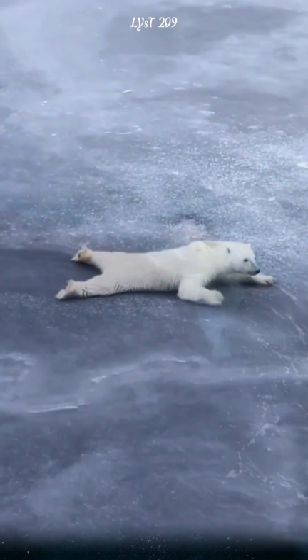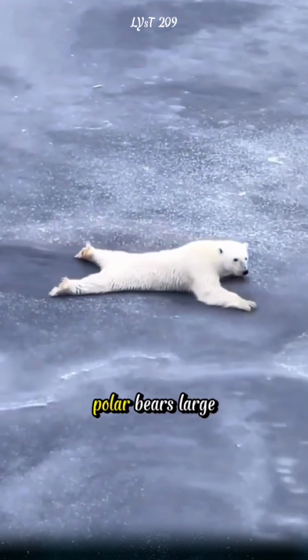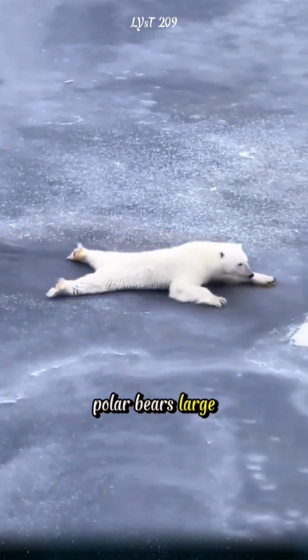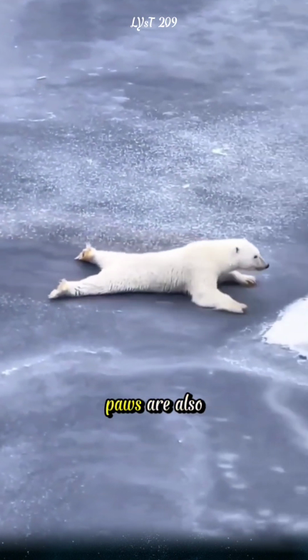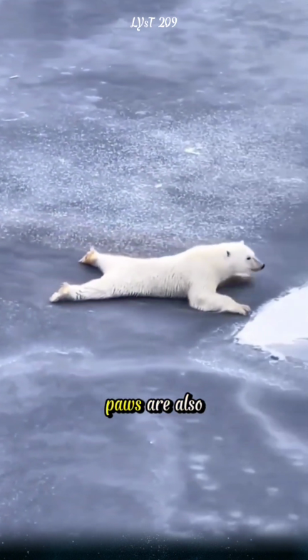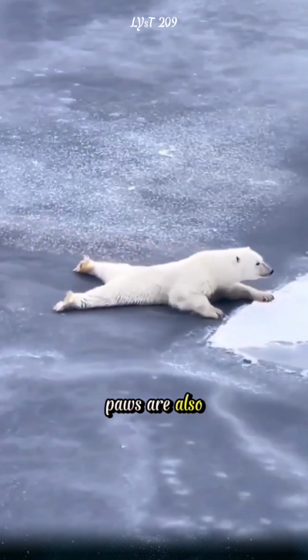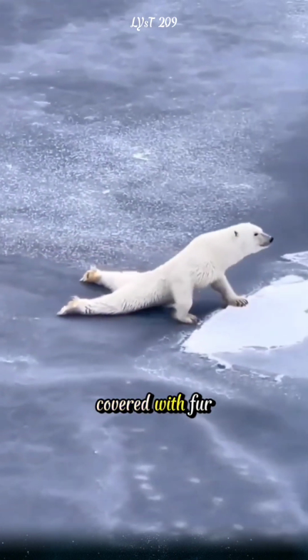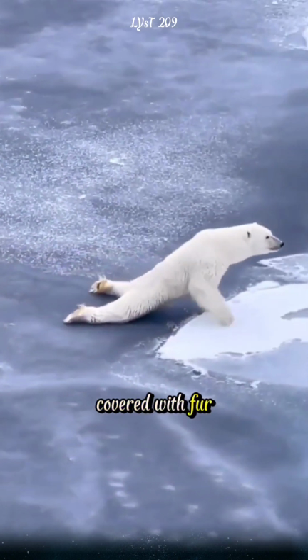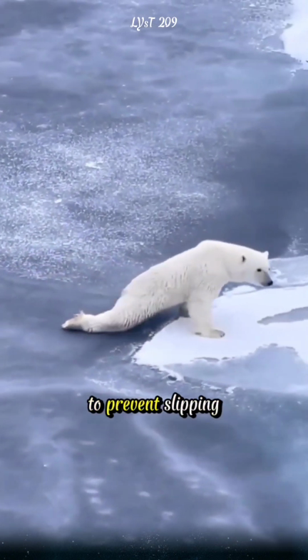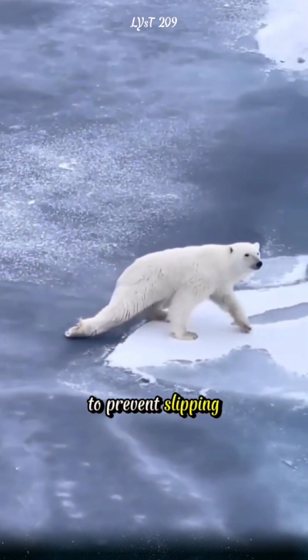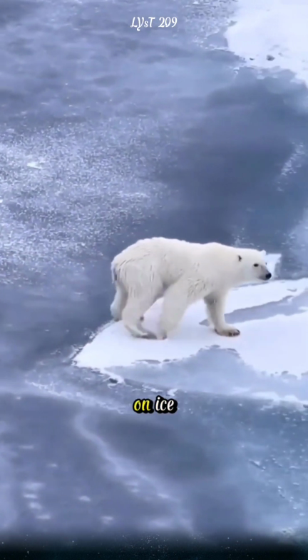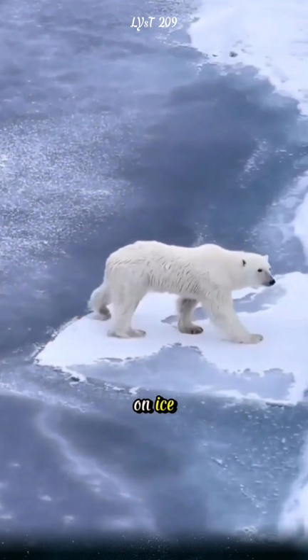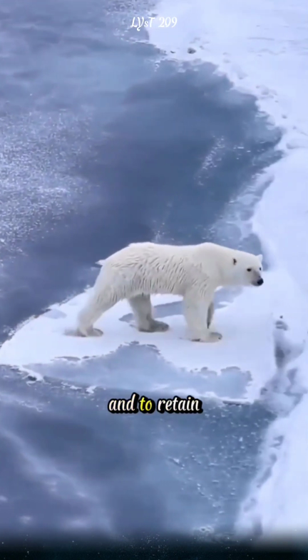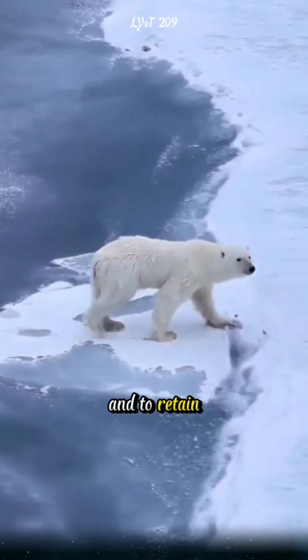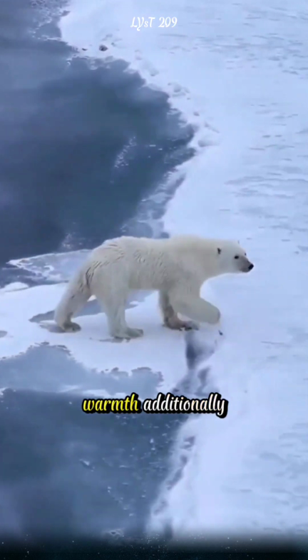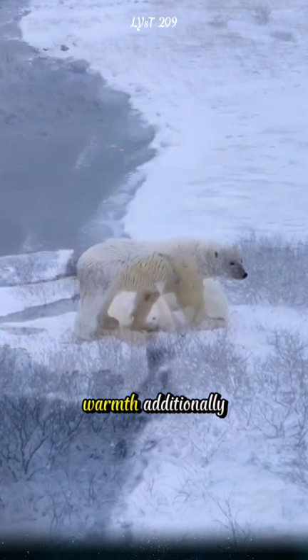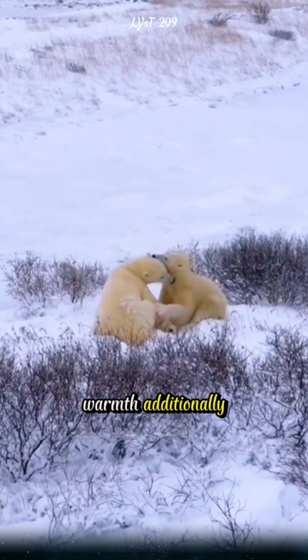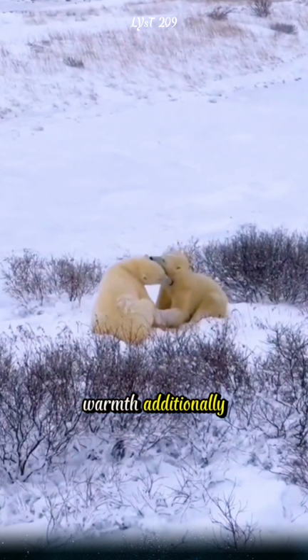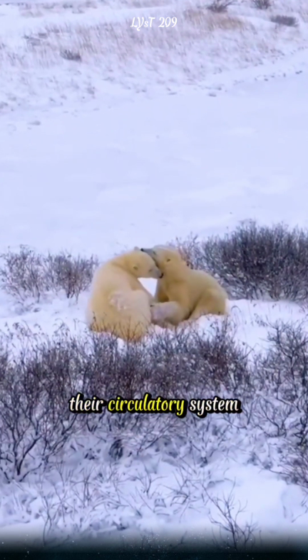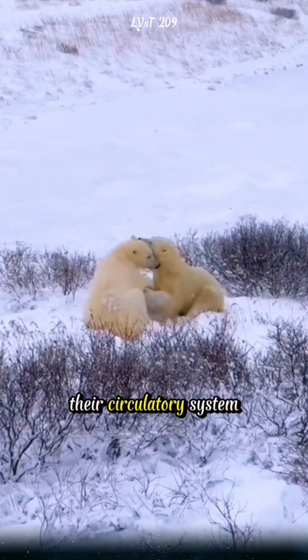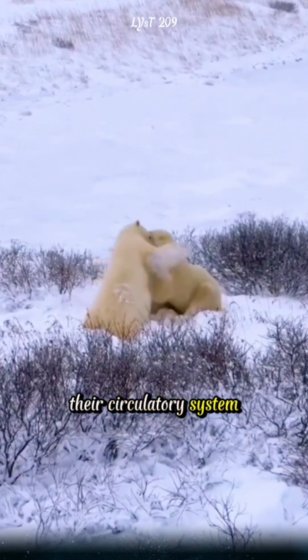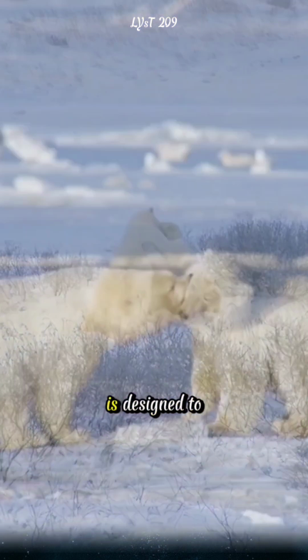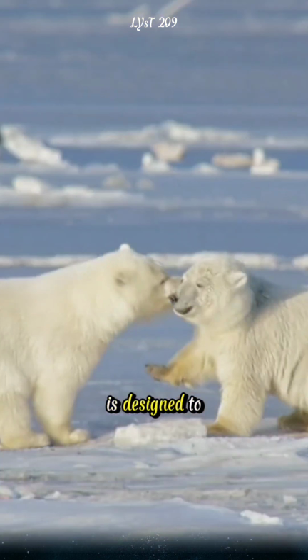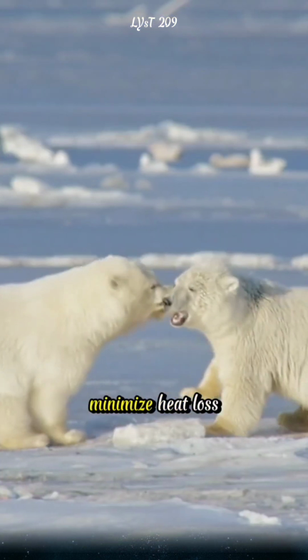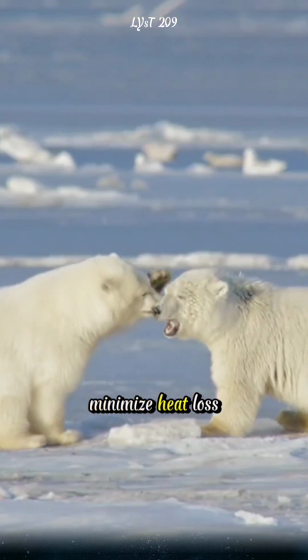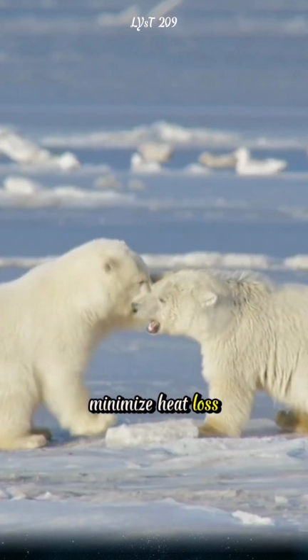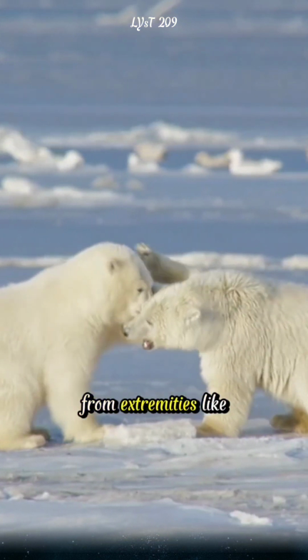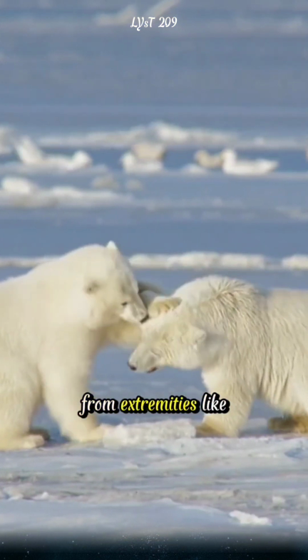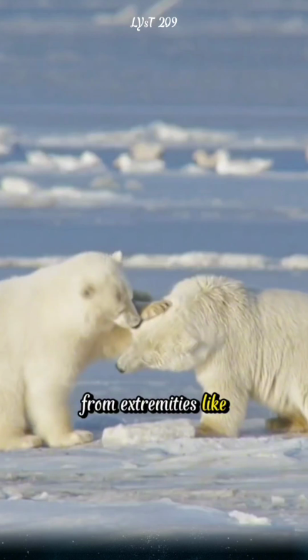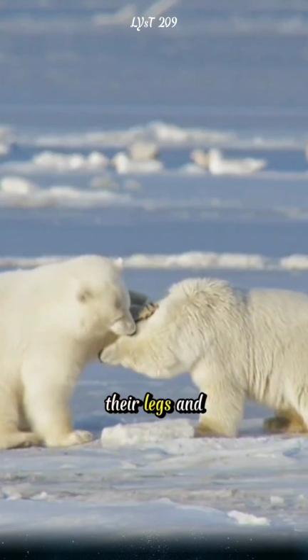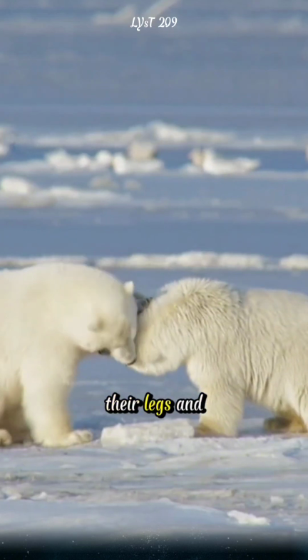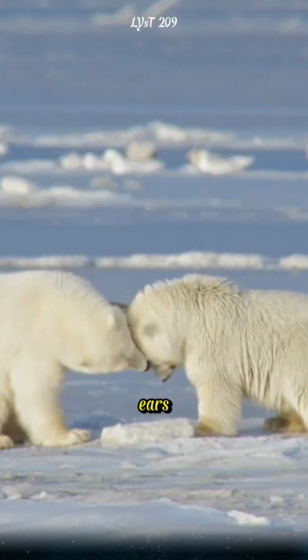Polar bears' large paws are also covered with fur to prevent slipping on ice and to retain warmth. Additionally, their circulatory system is designed to minimize heat loss from extremities like their legs and ears.